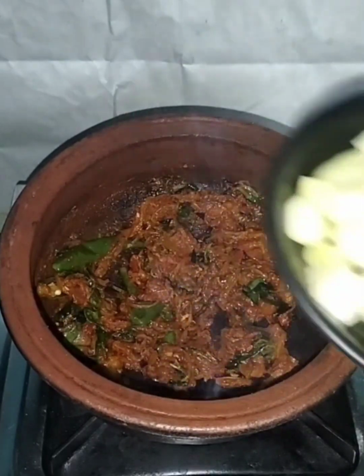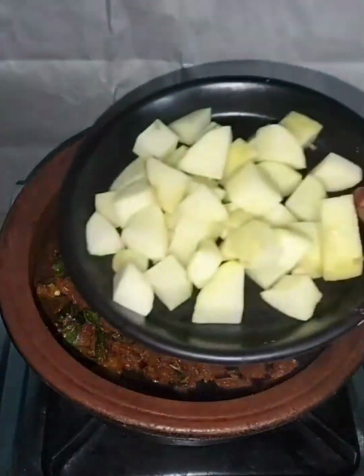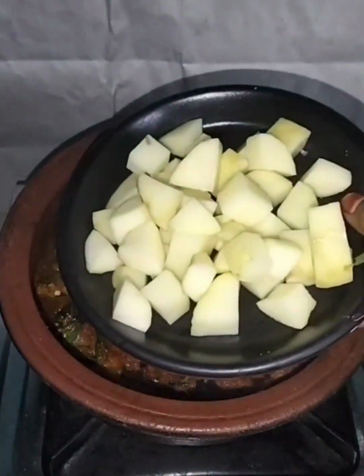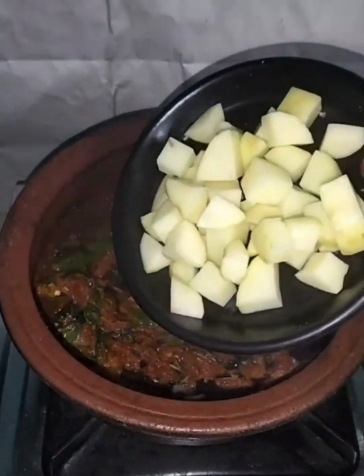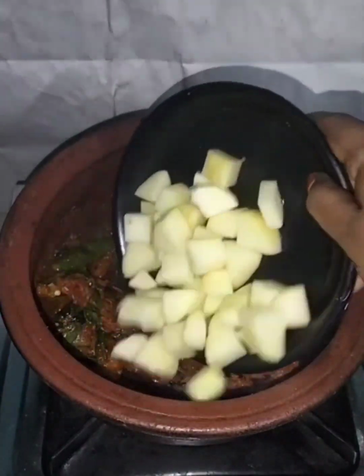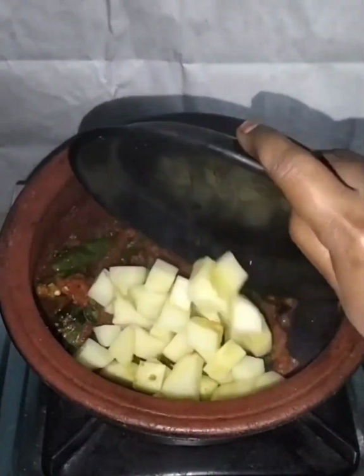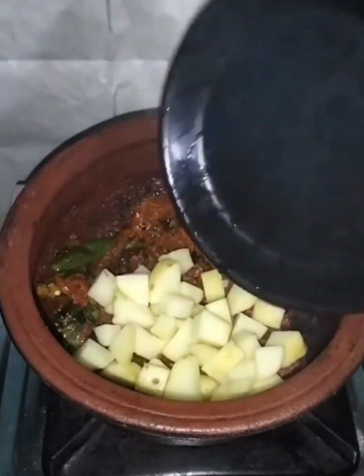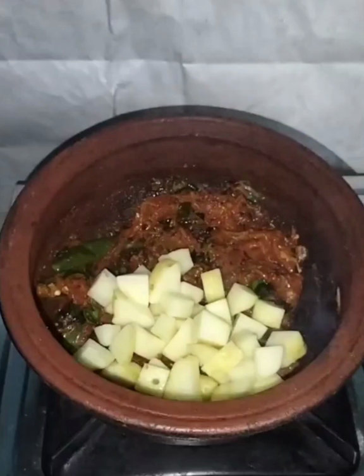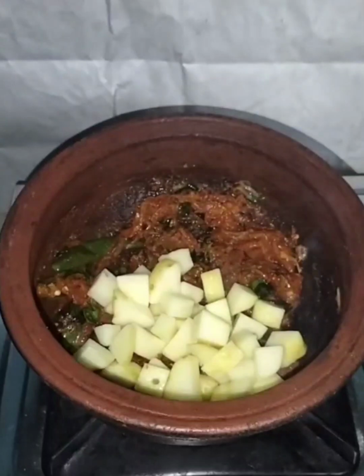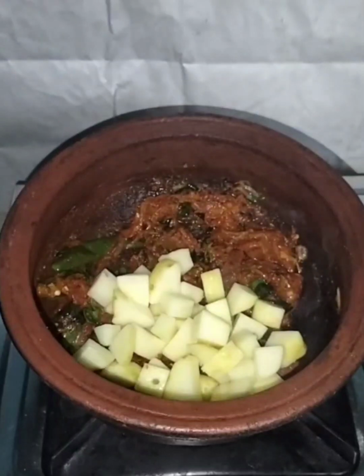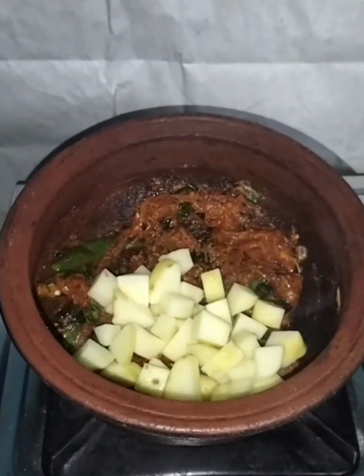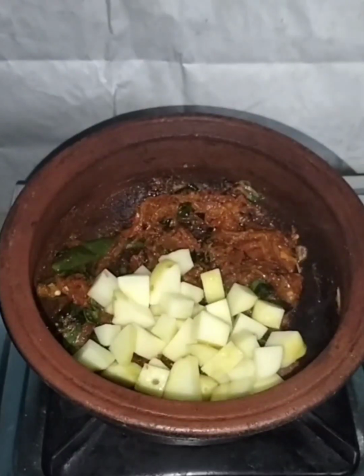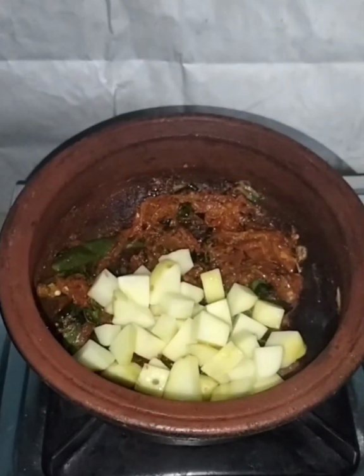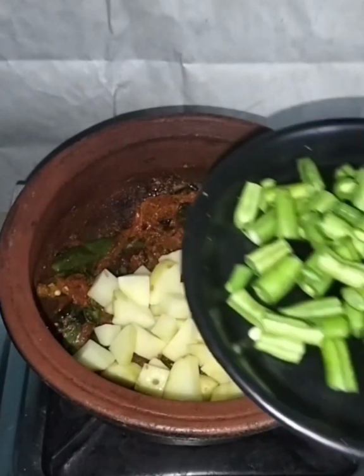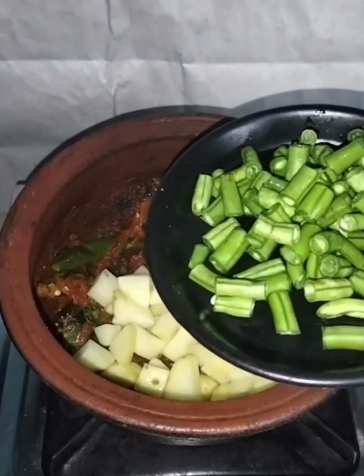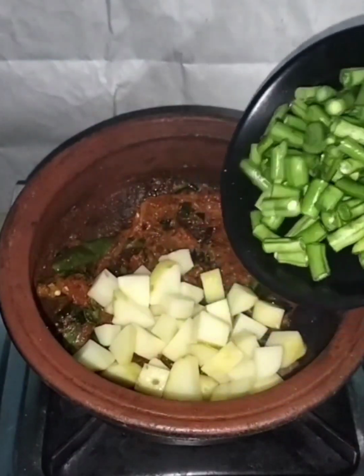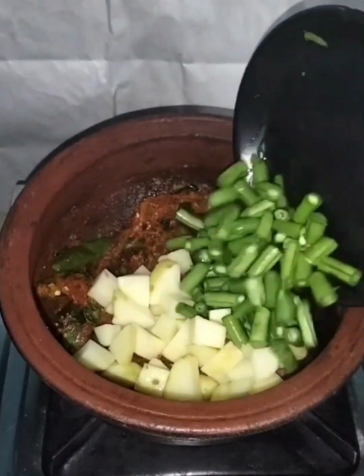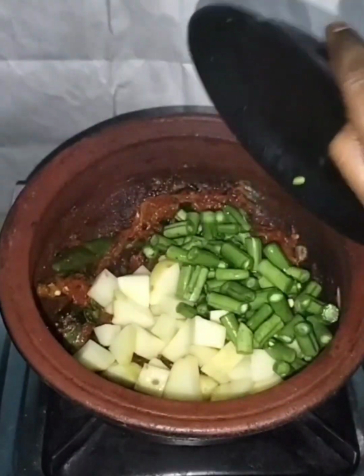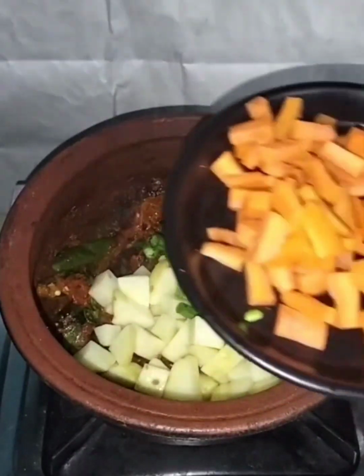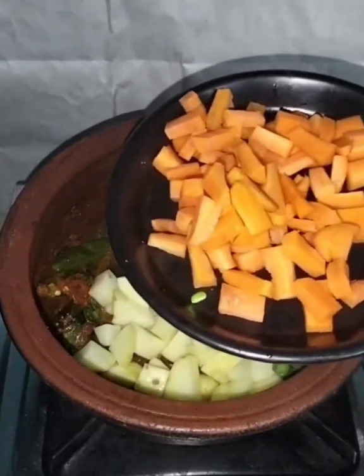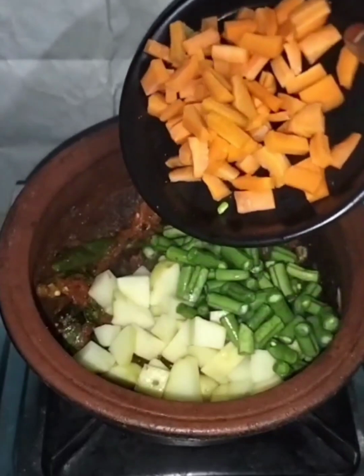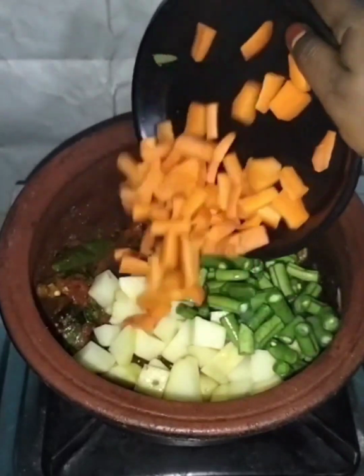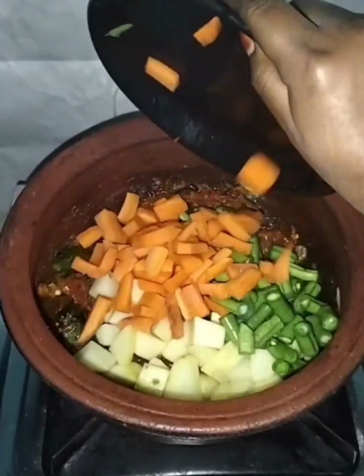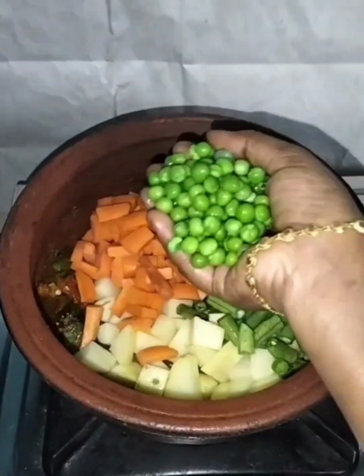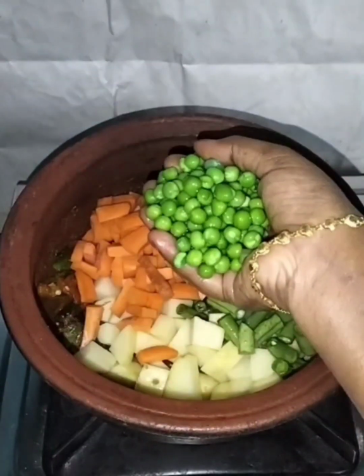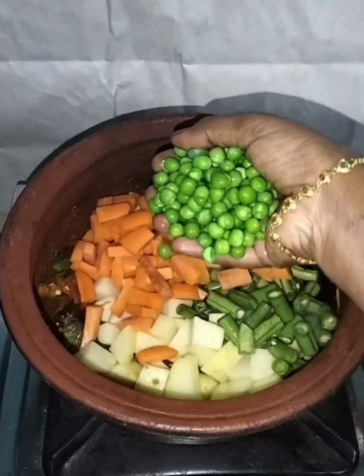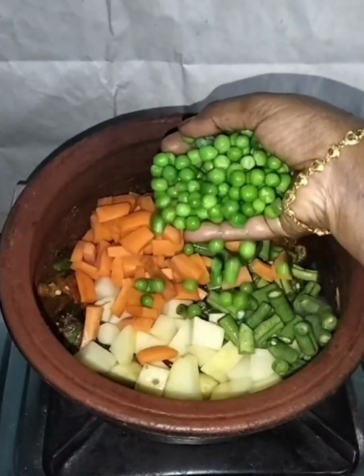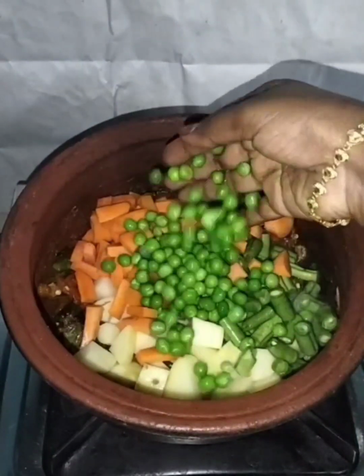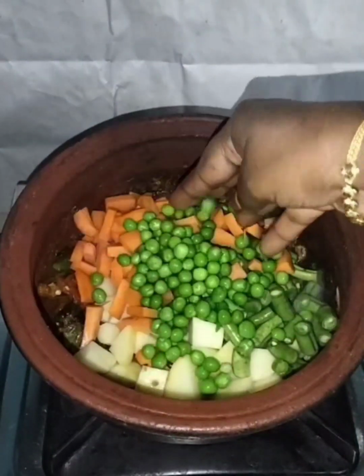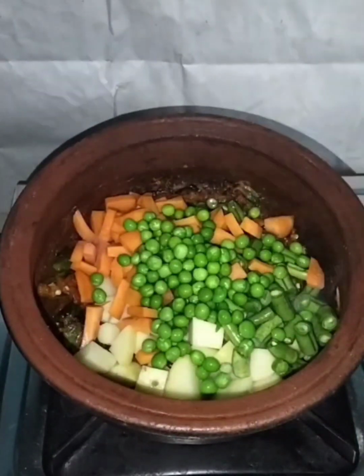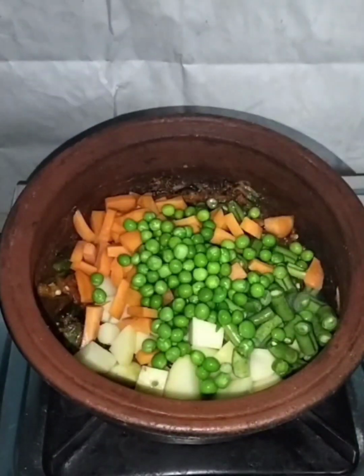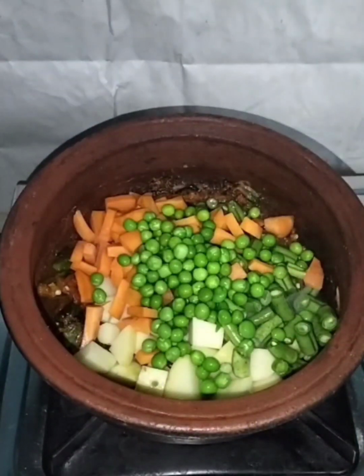We cut two medium sizes. We add some beans, carrot and carrot. You can also add some ingredients.